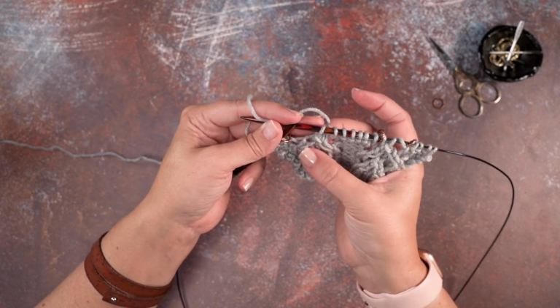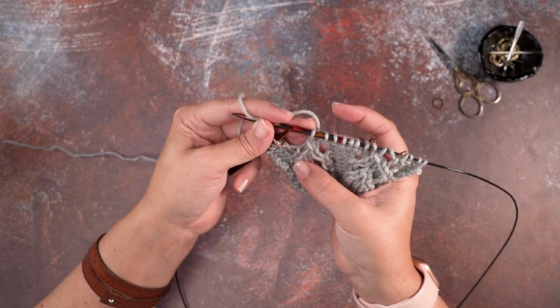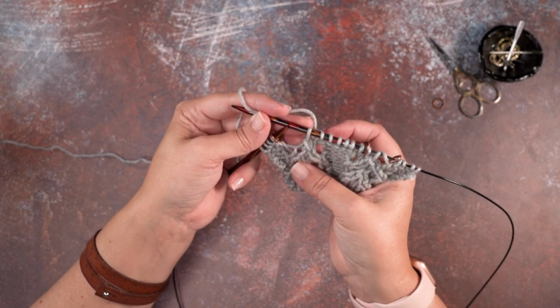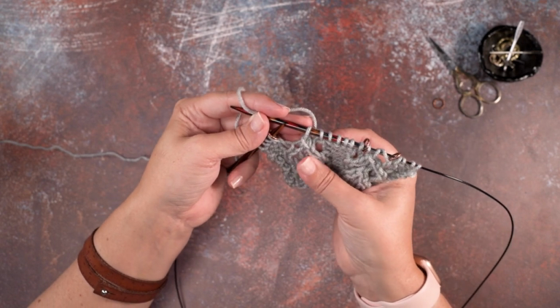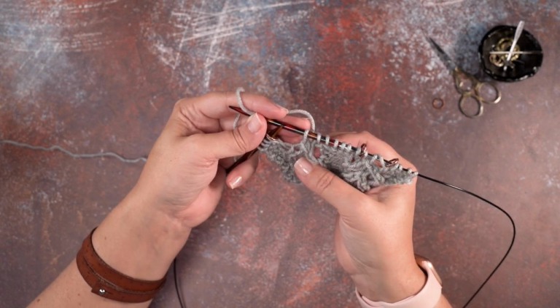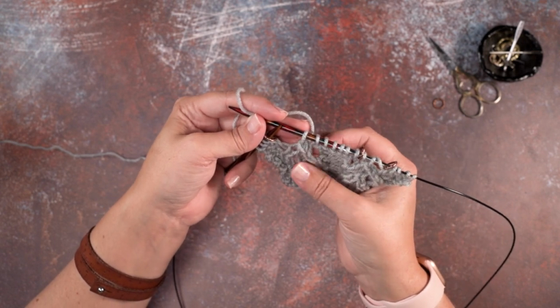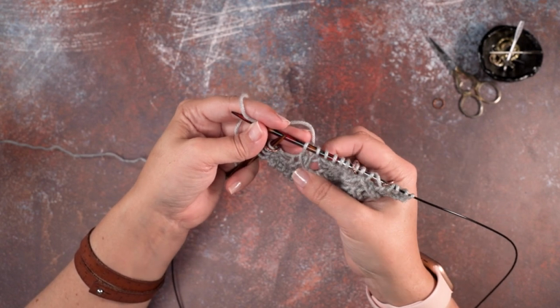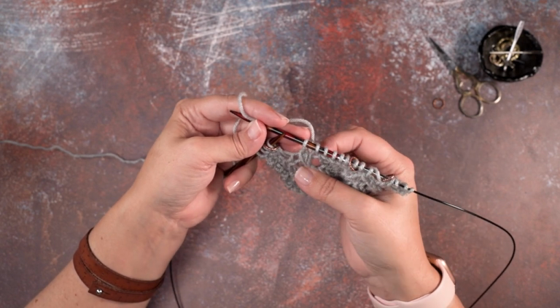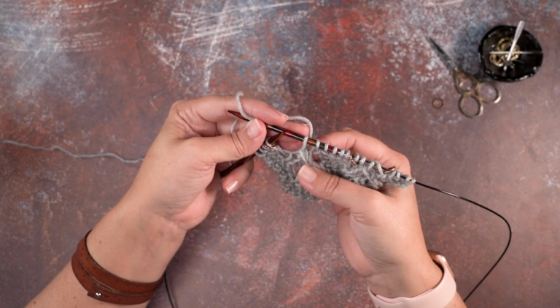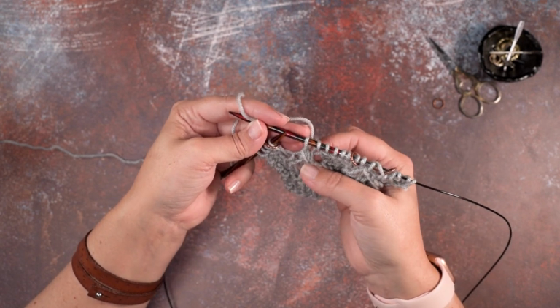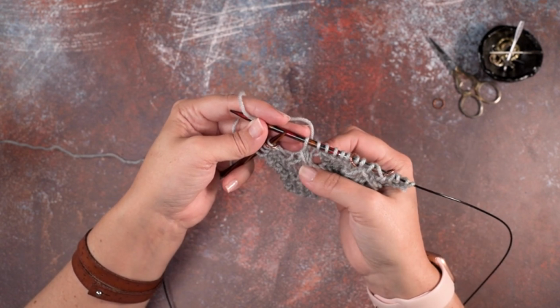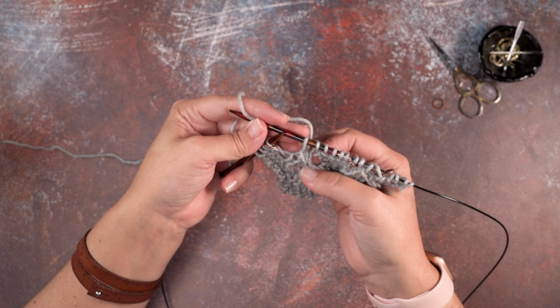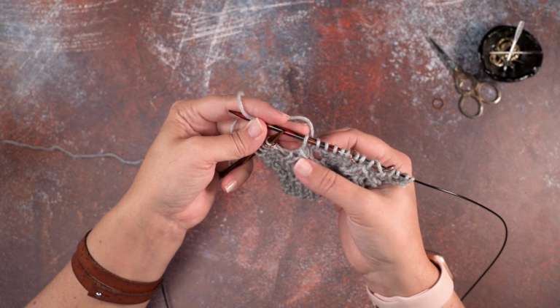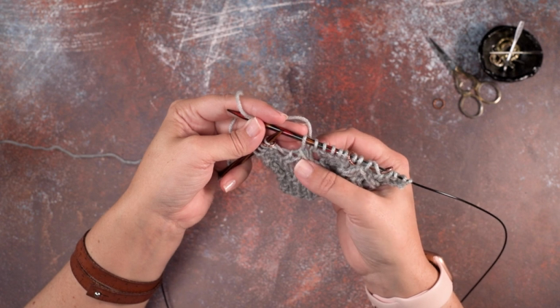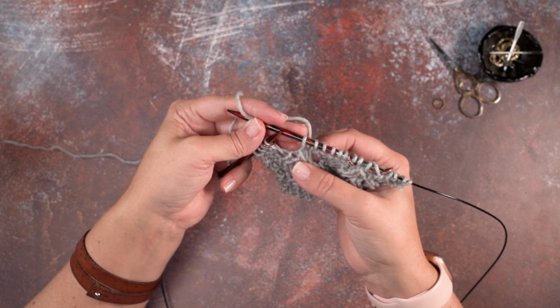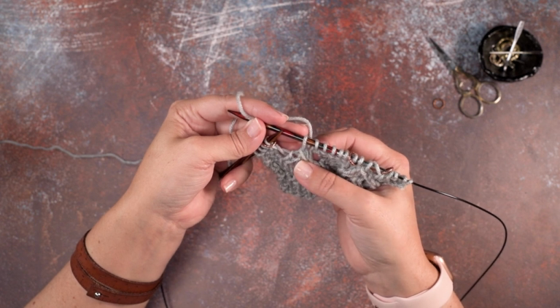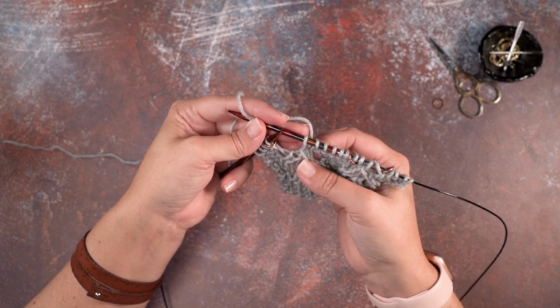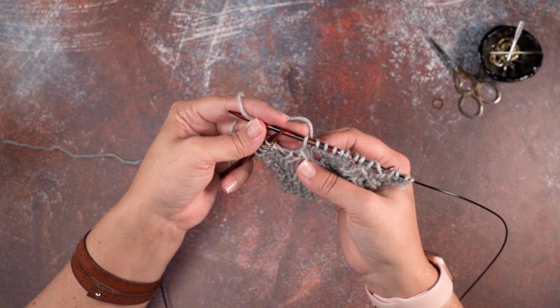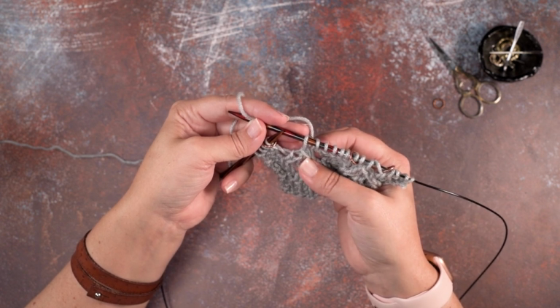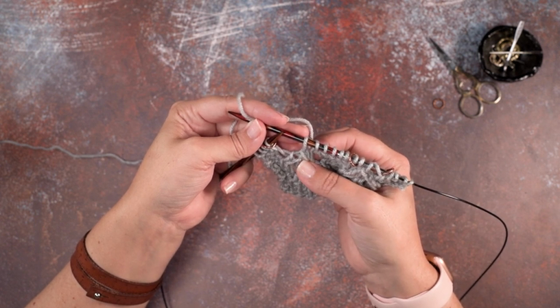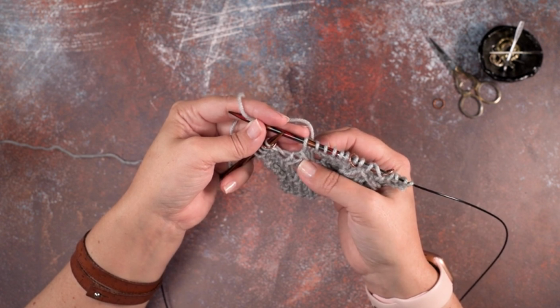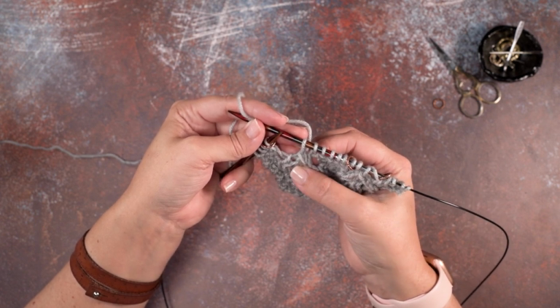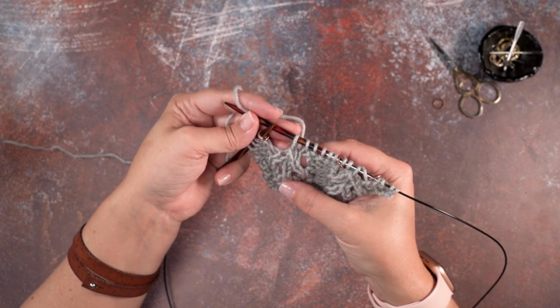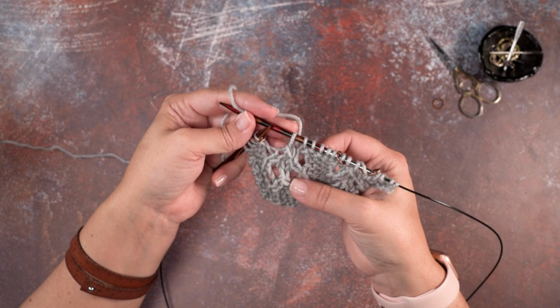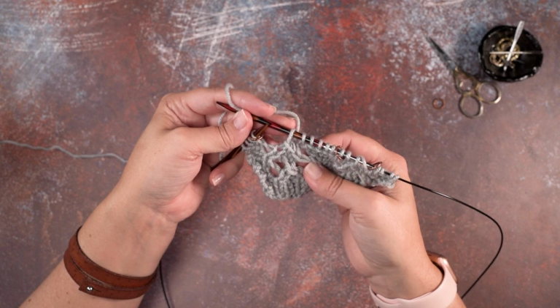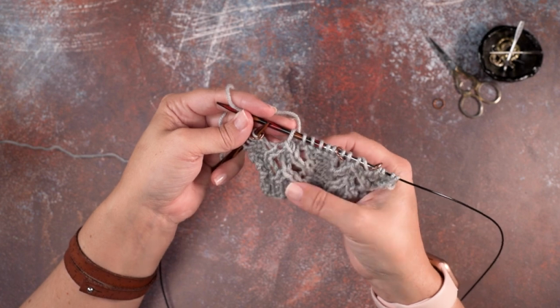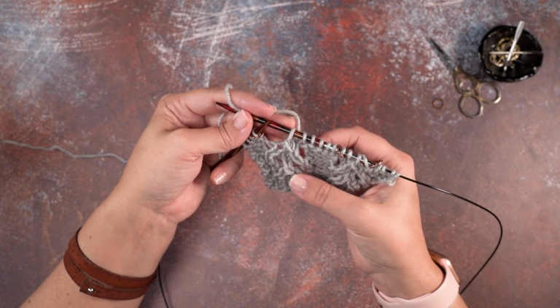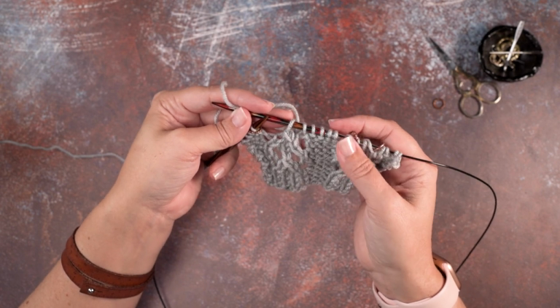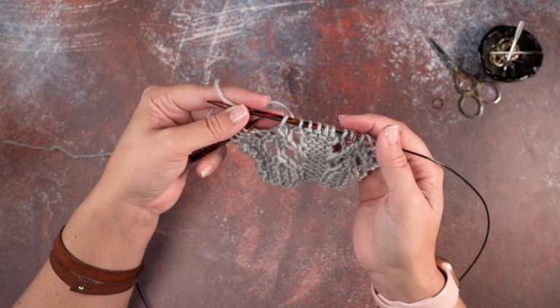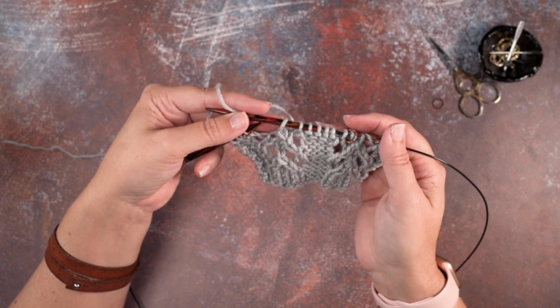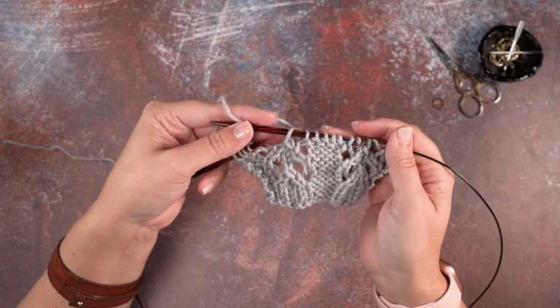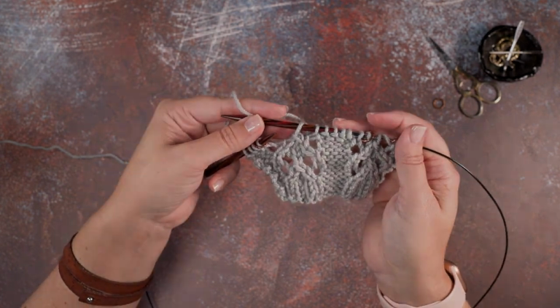So of course, you'll just follow the instructions for the particular pattern that you're following. But that is how we create a double decrease, left-leaning double decrease, or a slip one, knit two together, pass slip stitch over. I hope this technique helps you guys out. Thanks so much for watching.